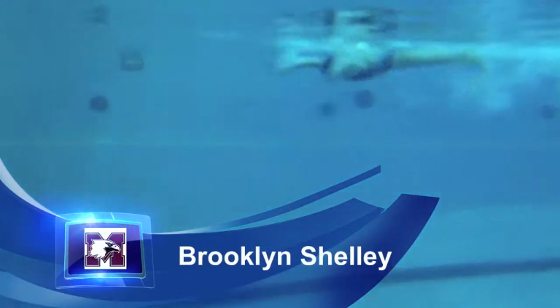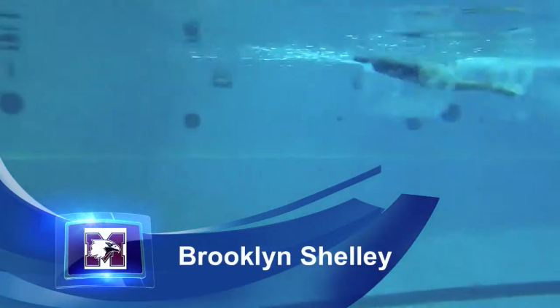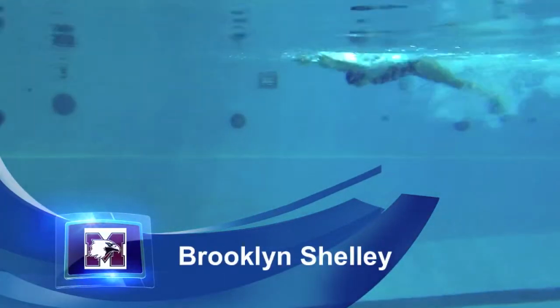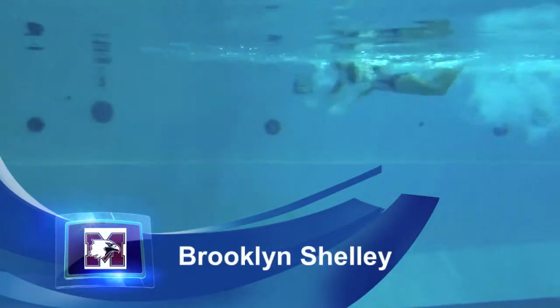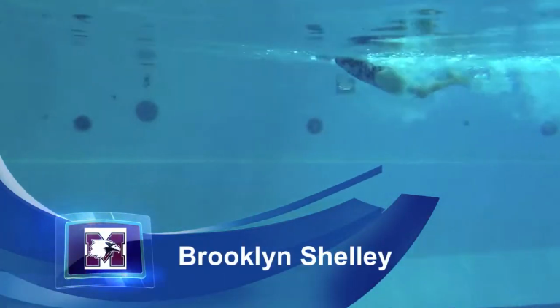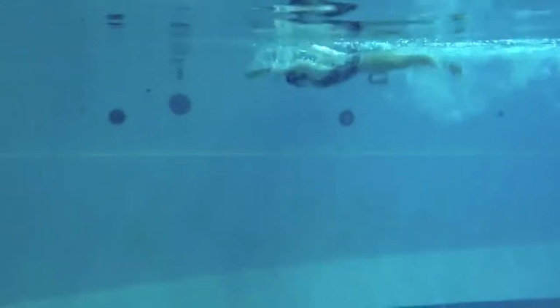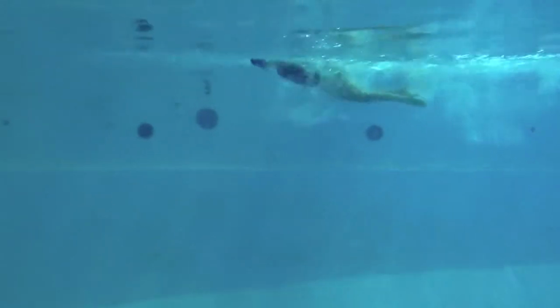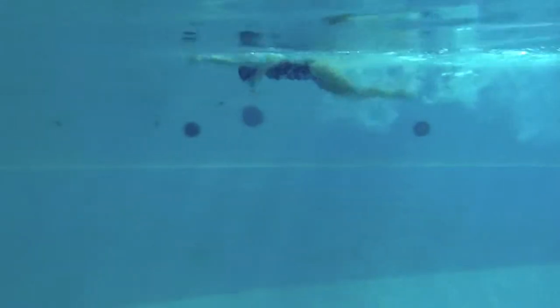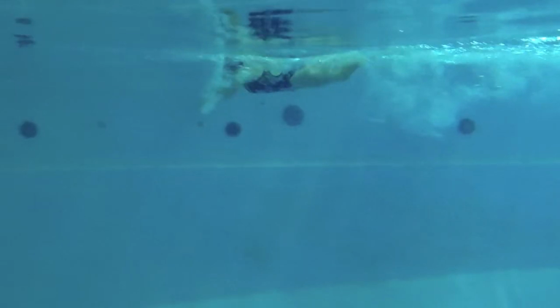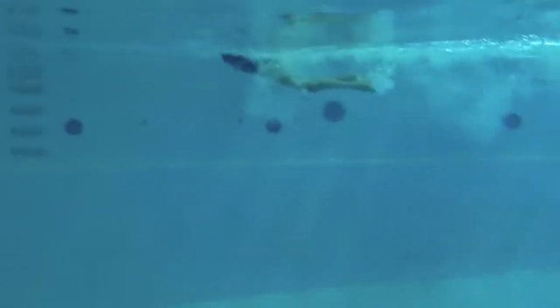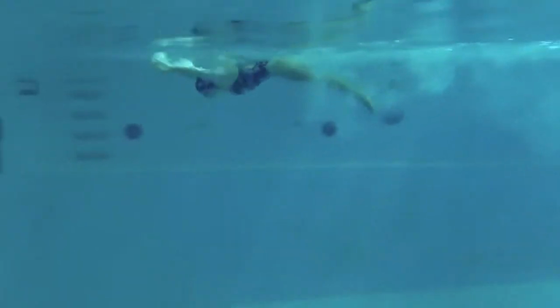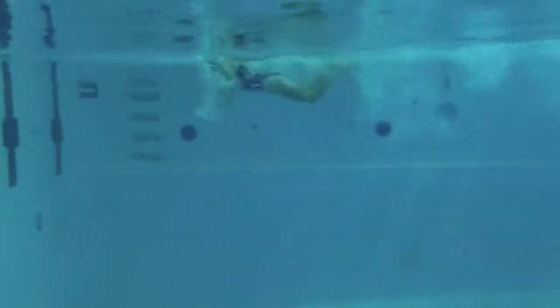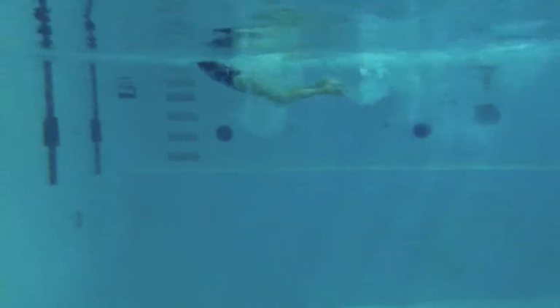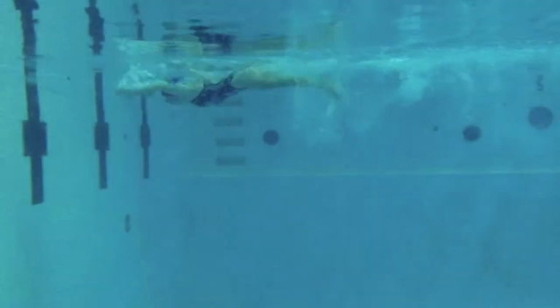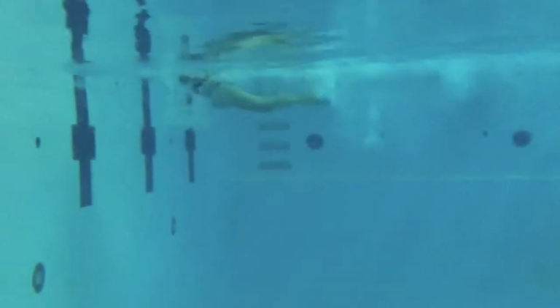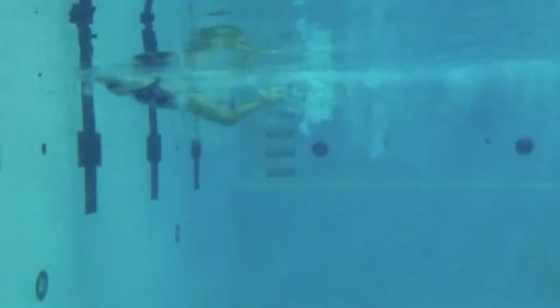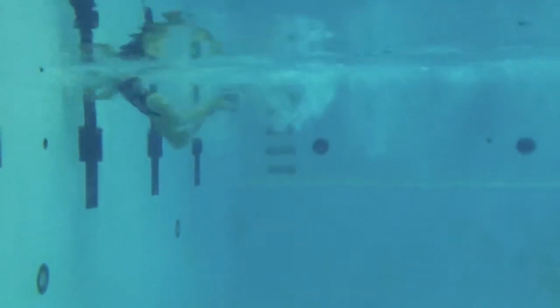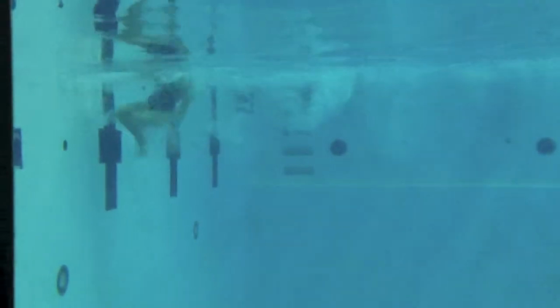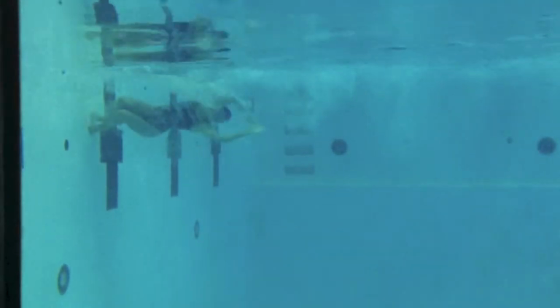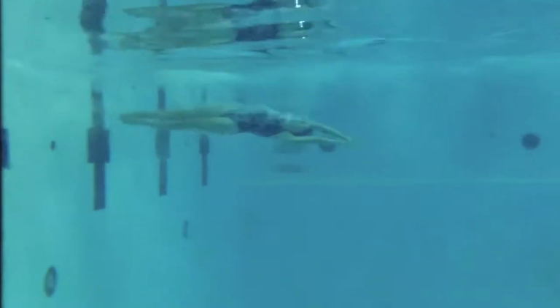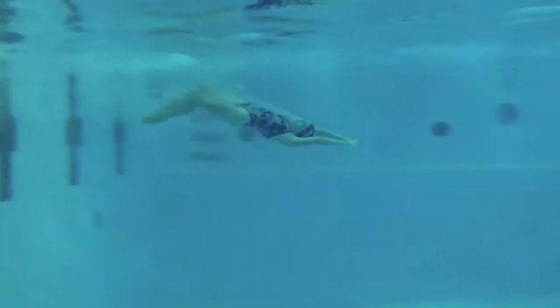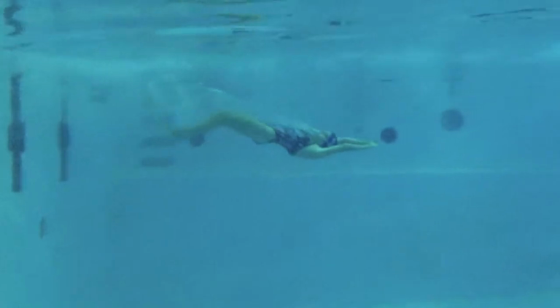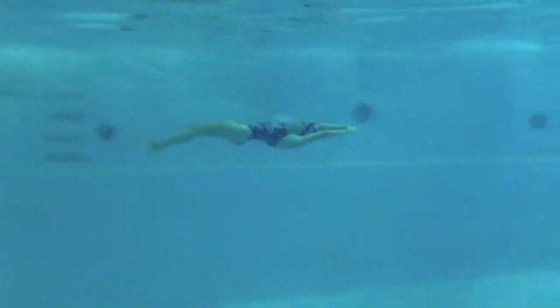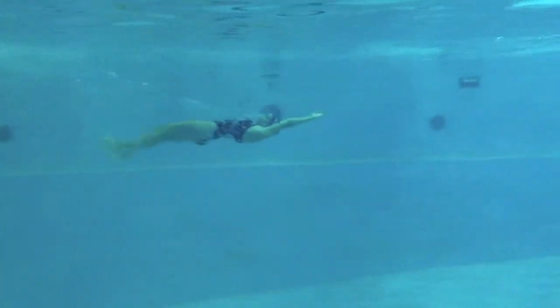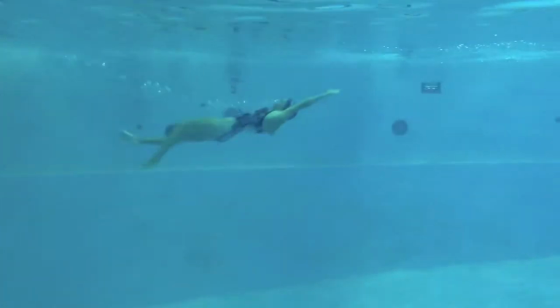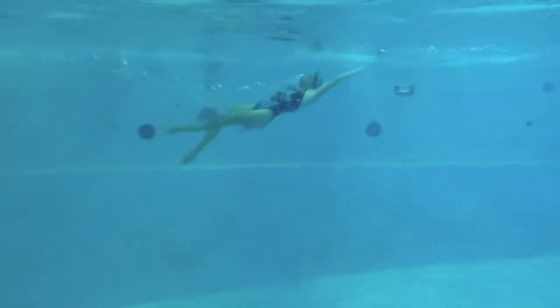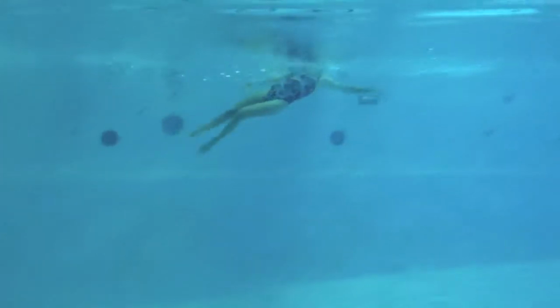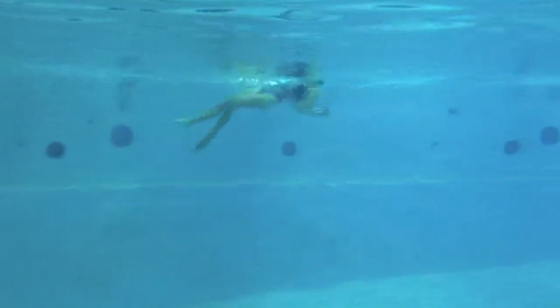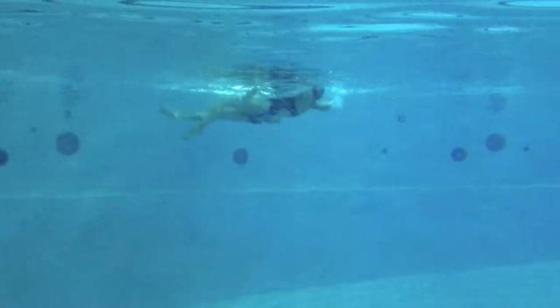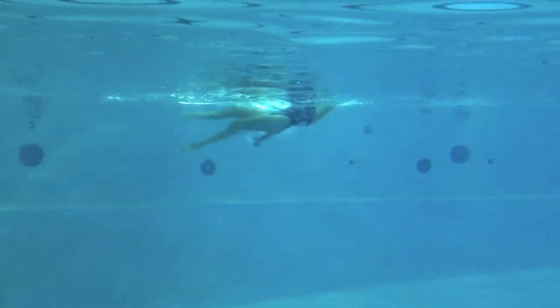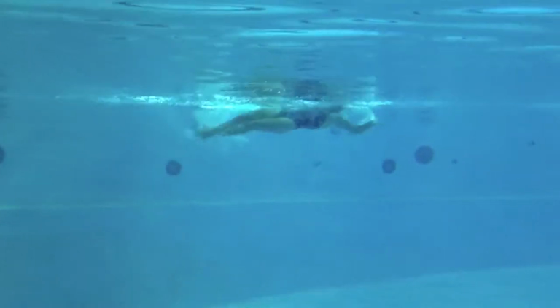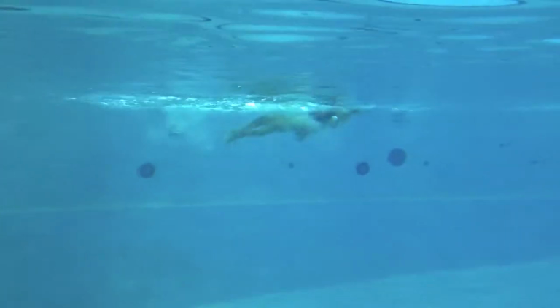Okay, Brooklyn, really nice job on your rhythm. You can see you're pushing your hands down towards the bottom of the pool a little bit. I'm going to try to keep our fingertips down, our elbows high as we're doing that pull. Nice, gradual ascent to the surface.